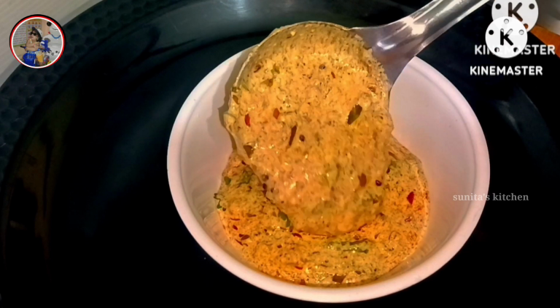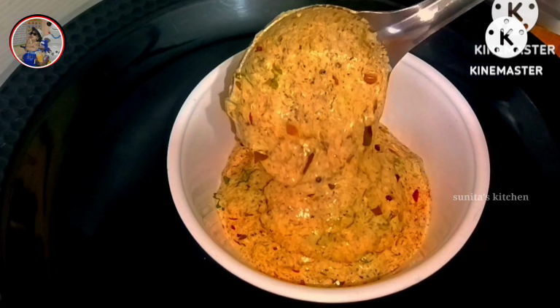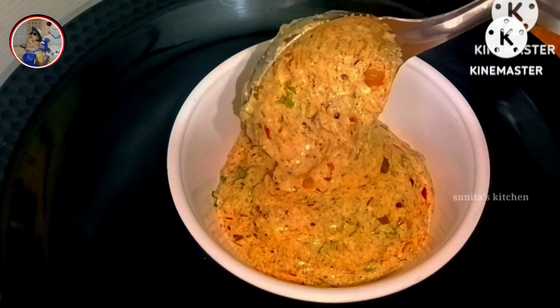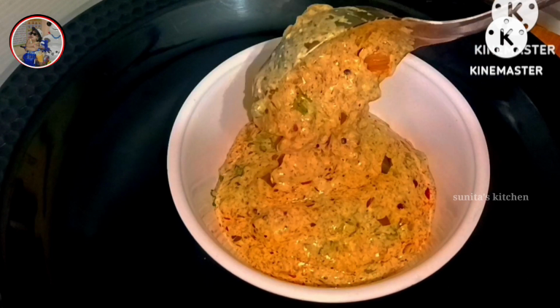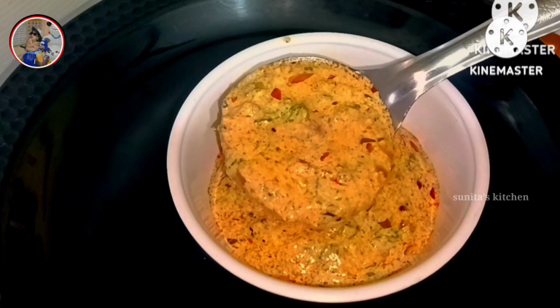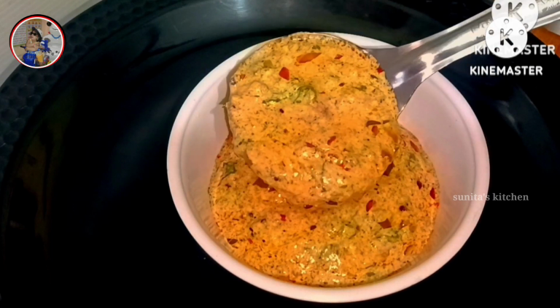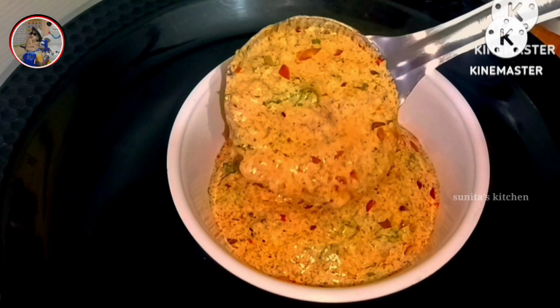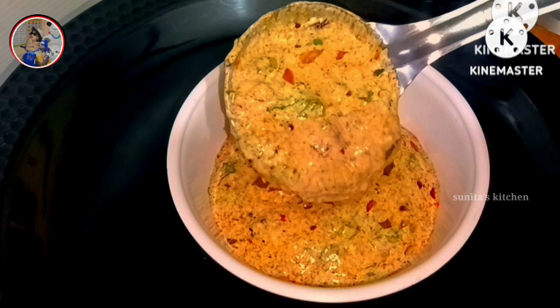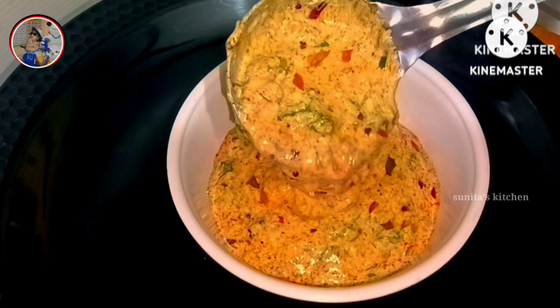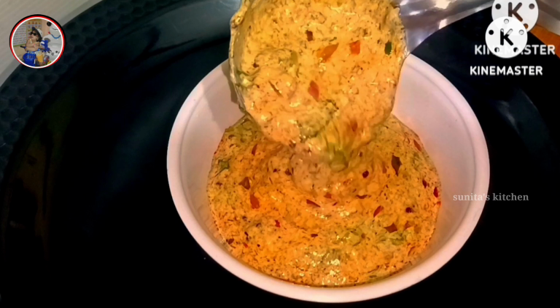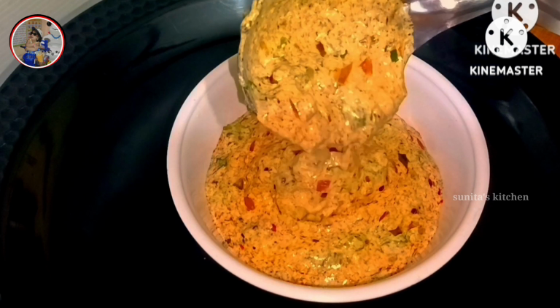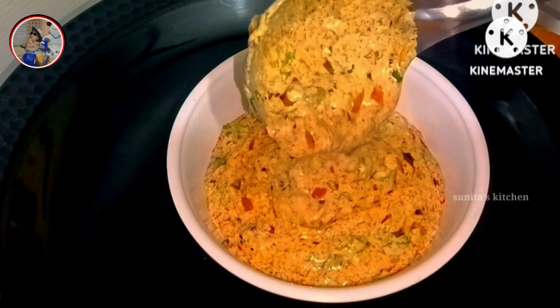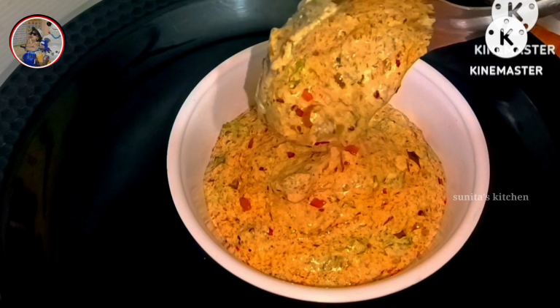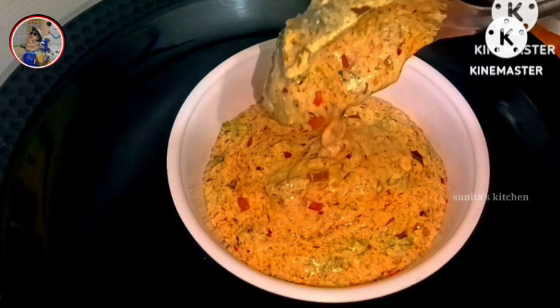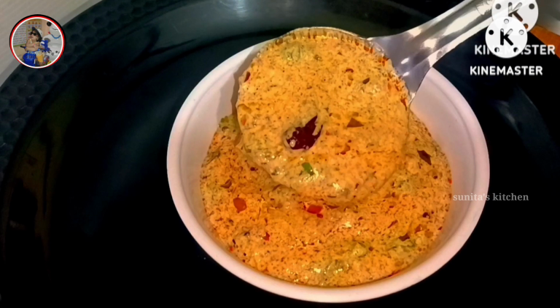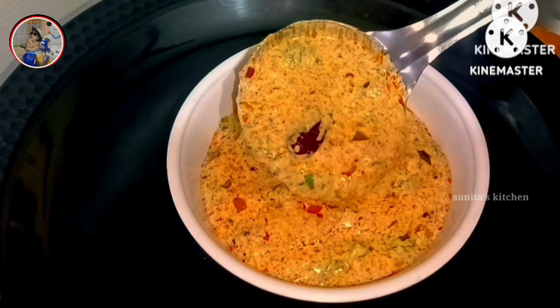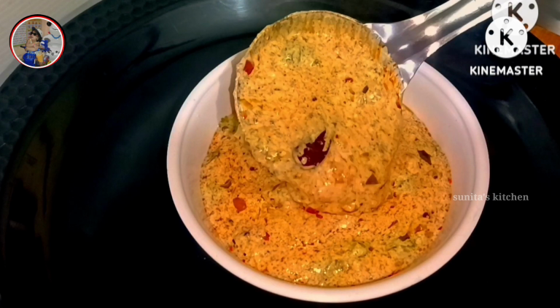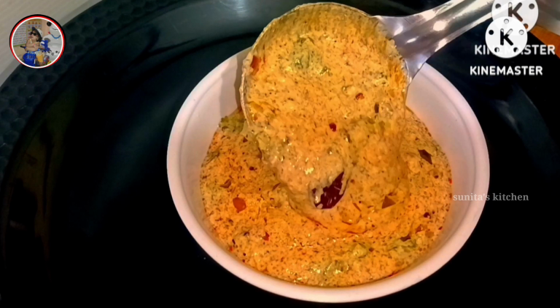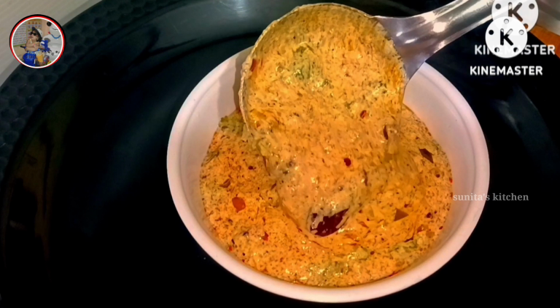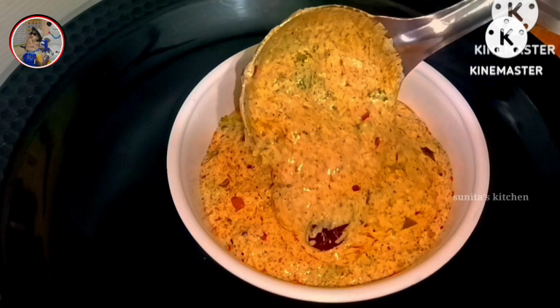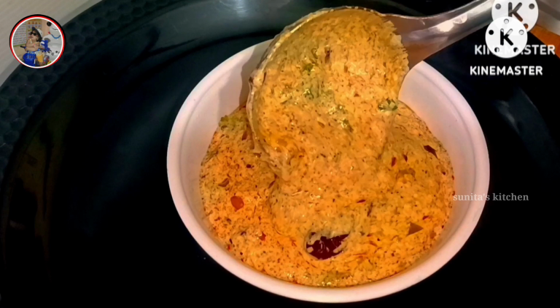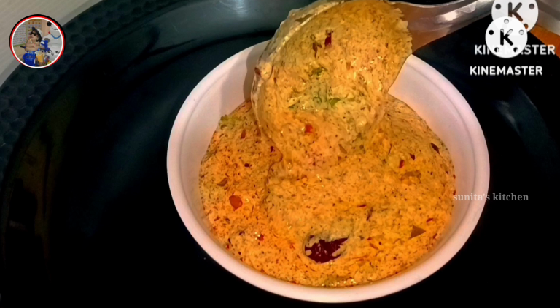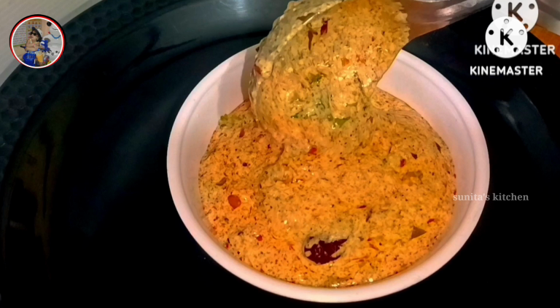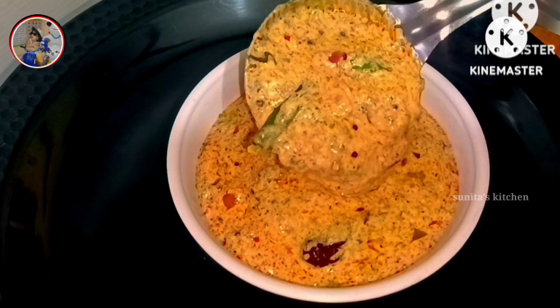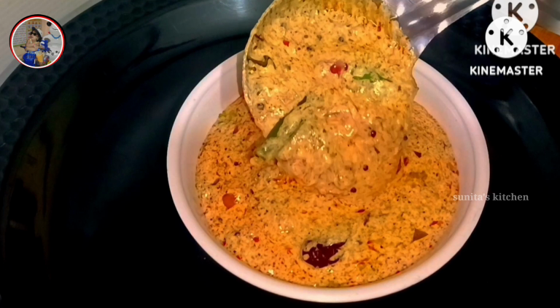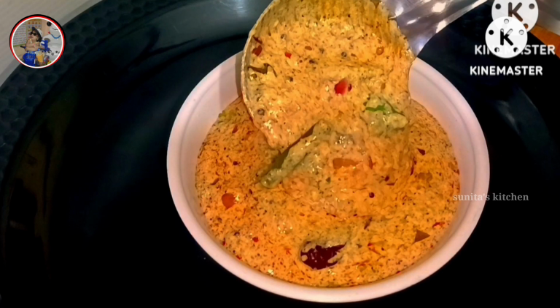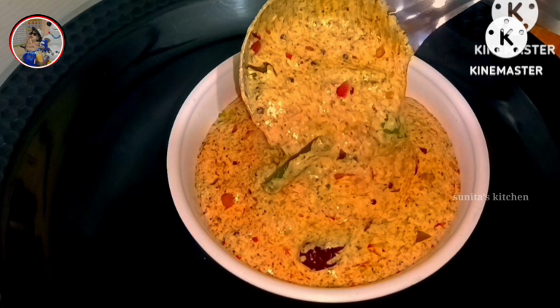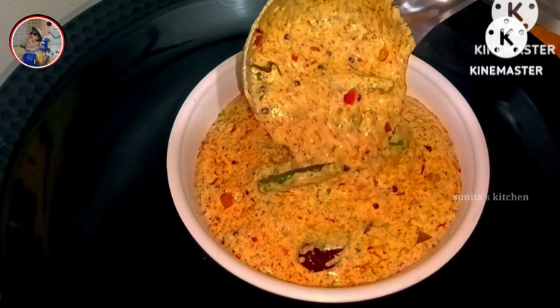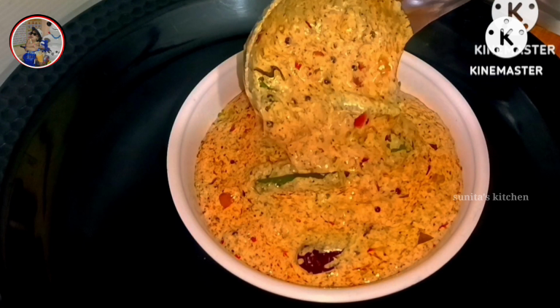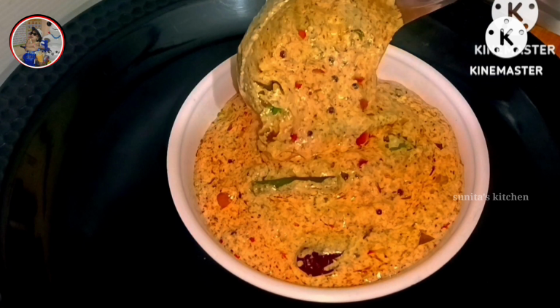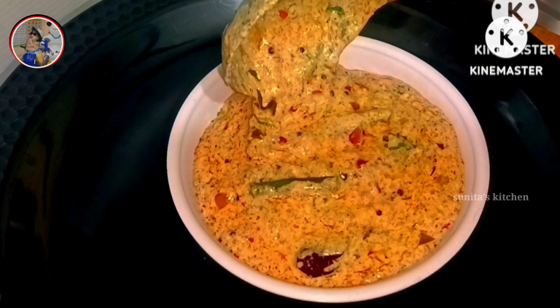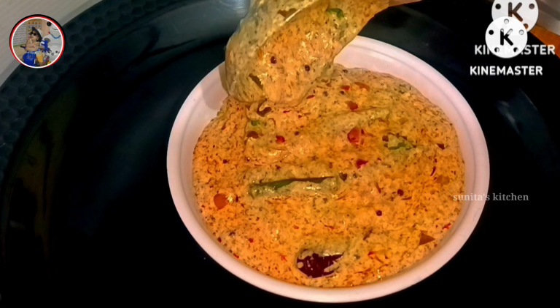You will prepare it in 5 minutes. There are very tasty potatoes. You will get a little bit dry, a little bit of salt, and a little bit of salt.